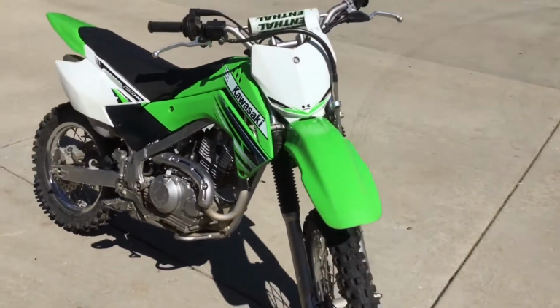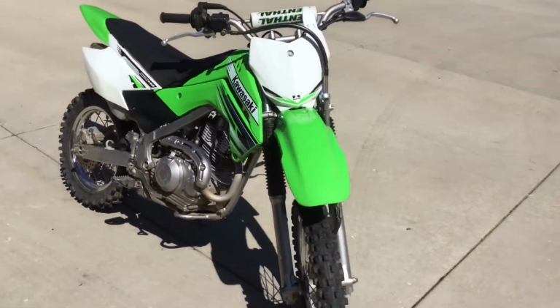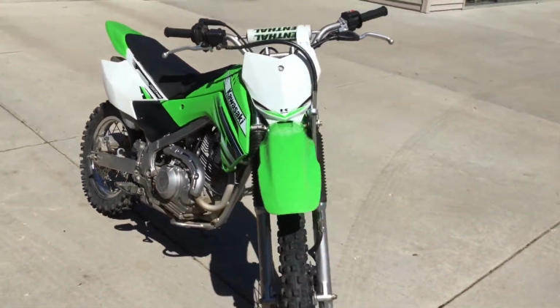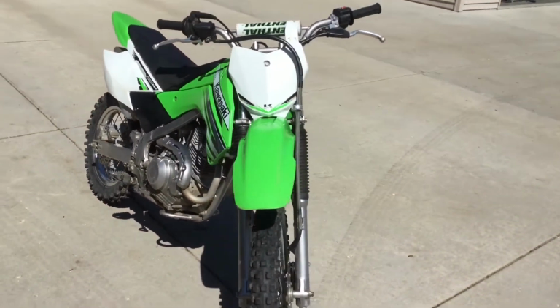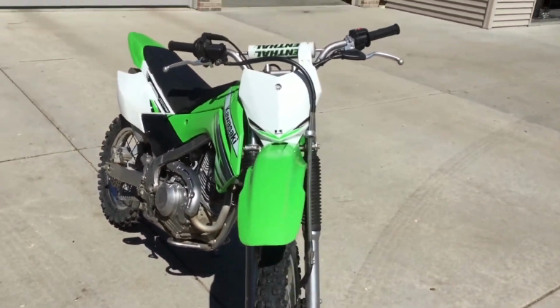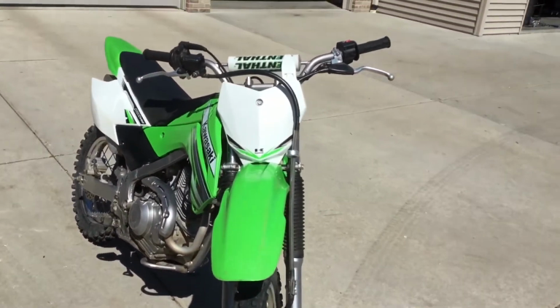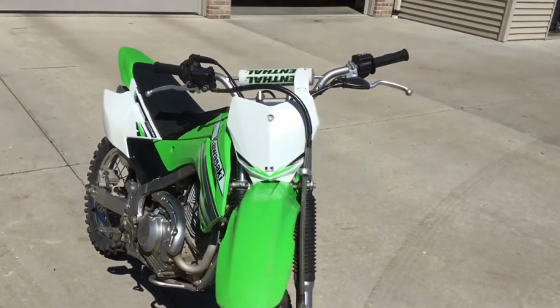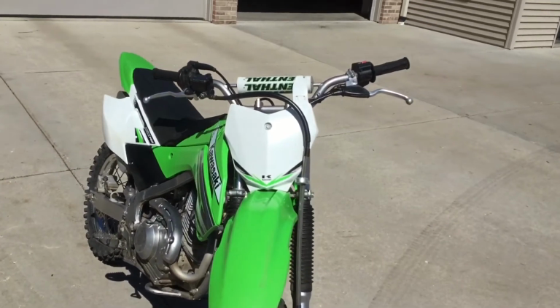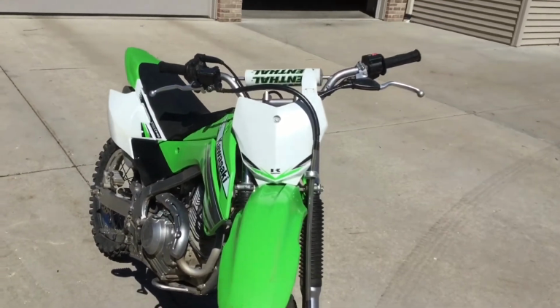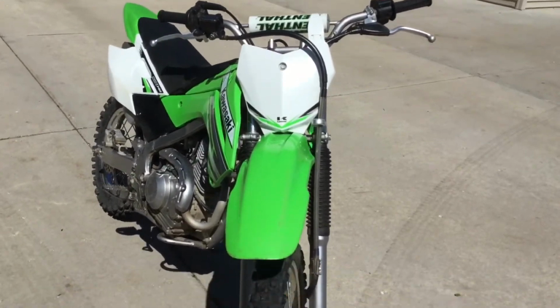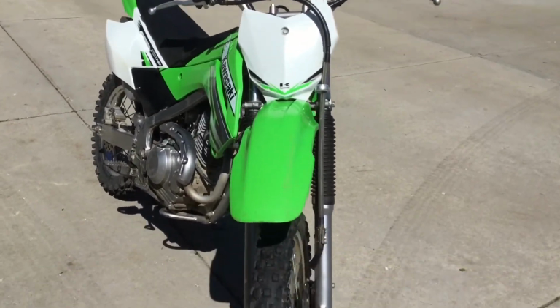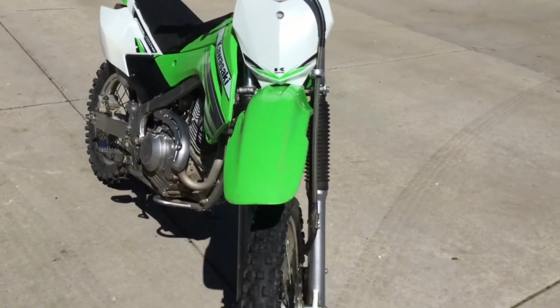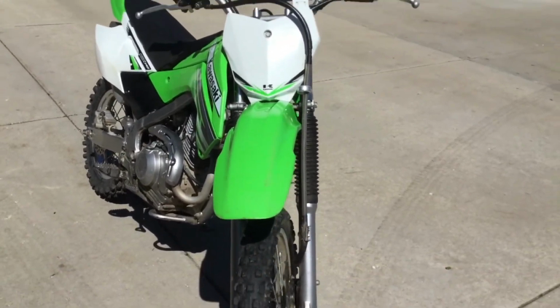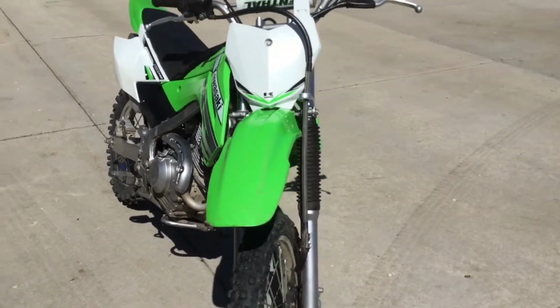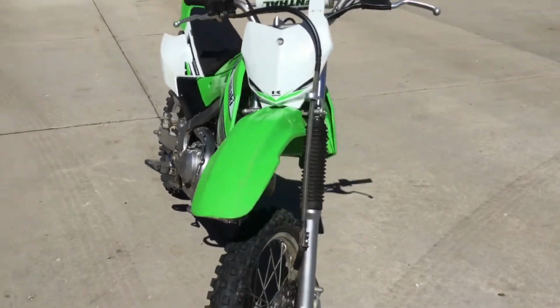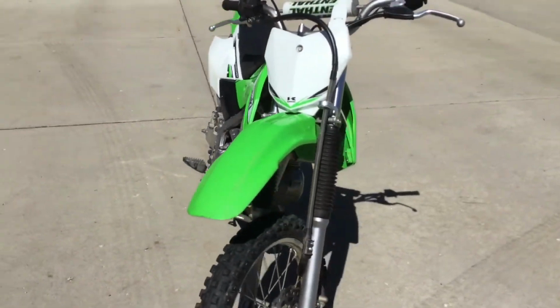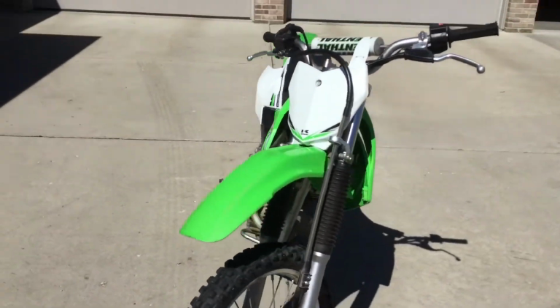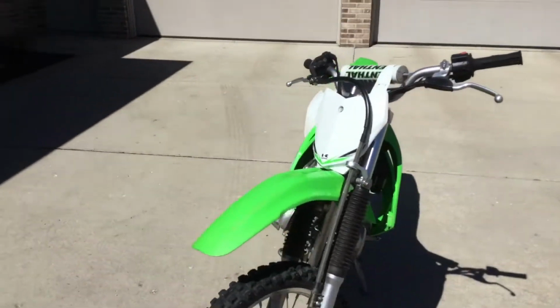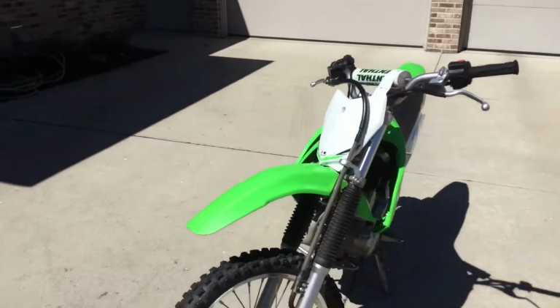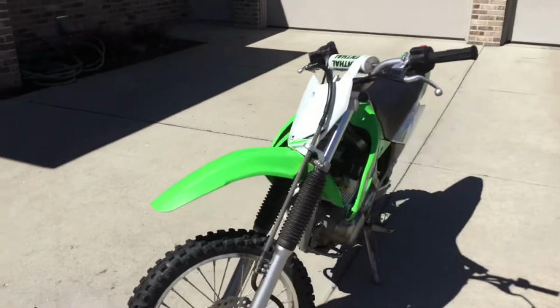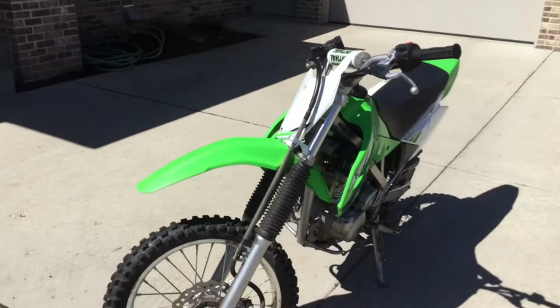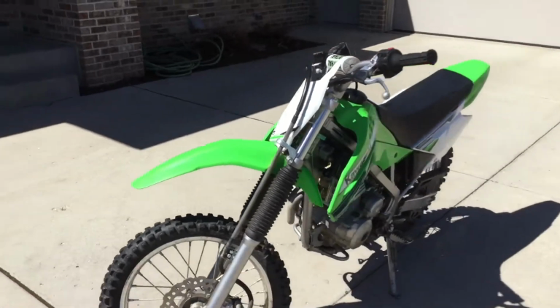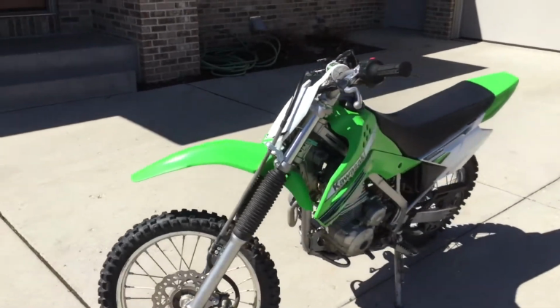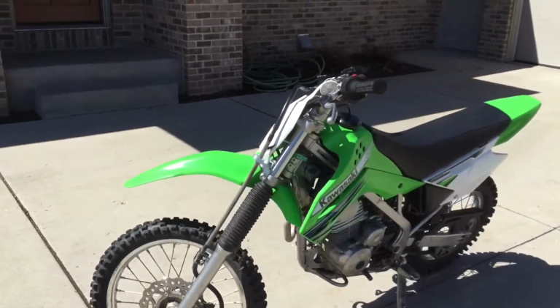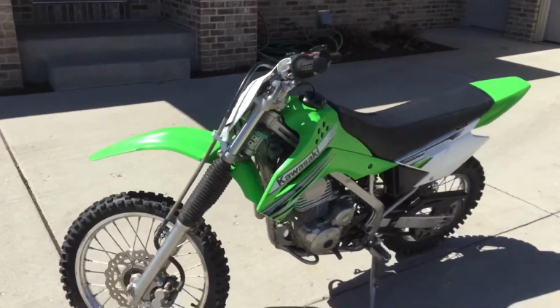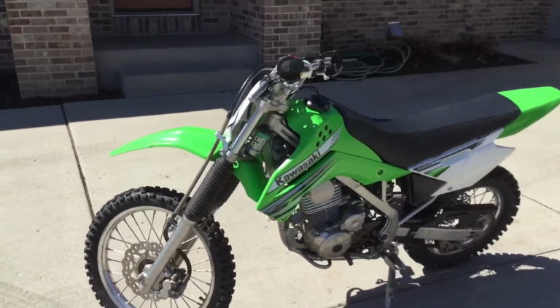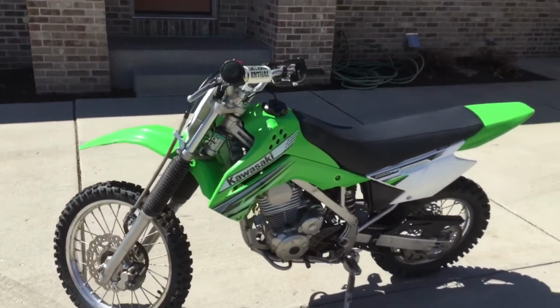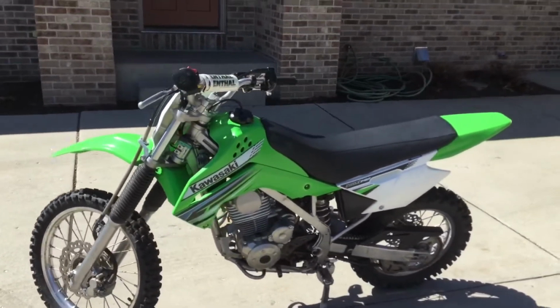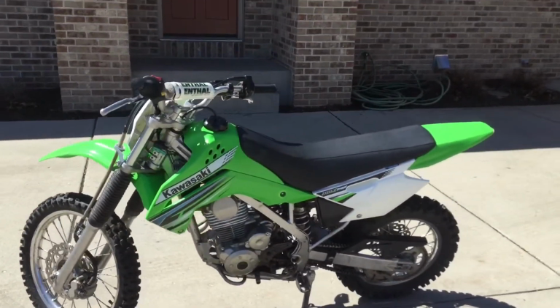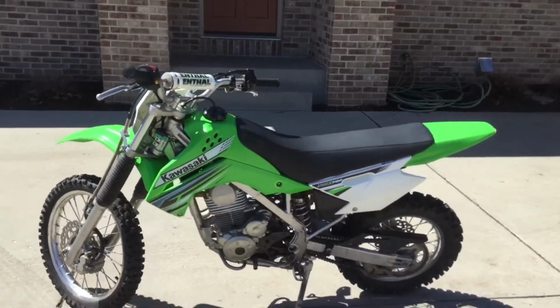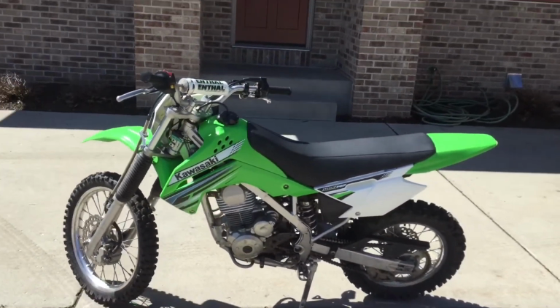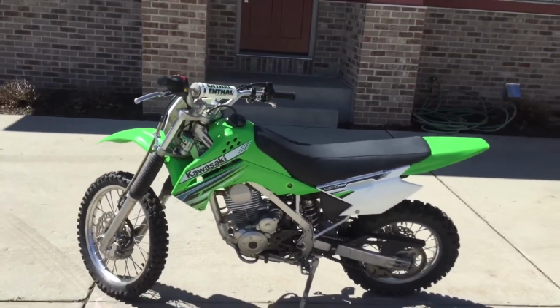The only aftermarket thing on this bike is the Renthal bar pad. This bike only has electric start, it has no kickstart, and I will hopefully do a riding video pretty soon.